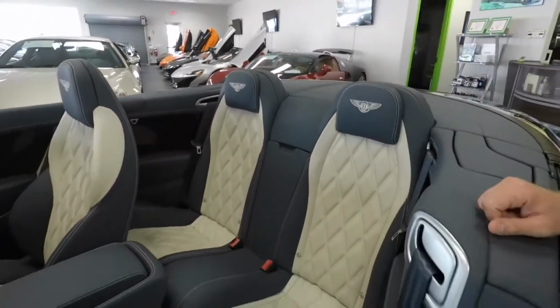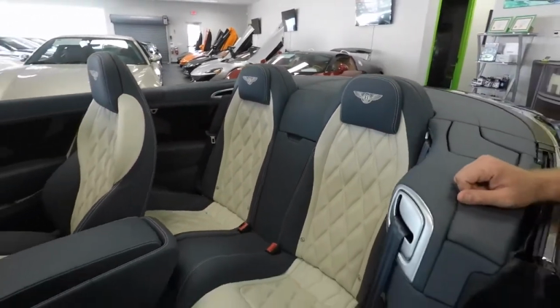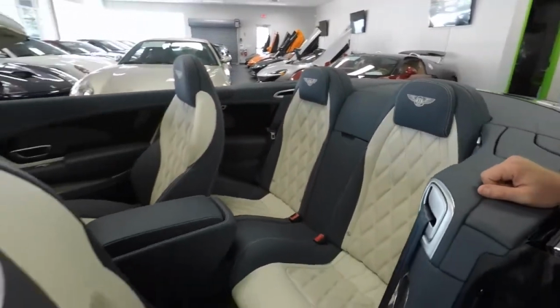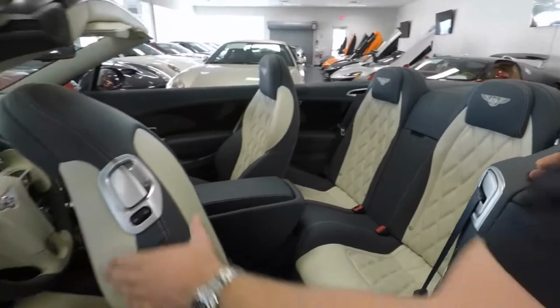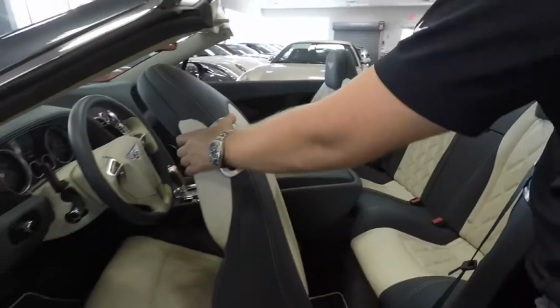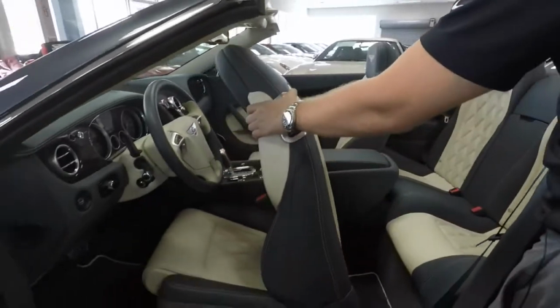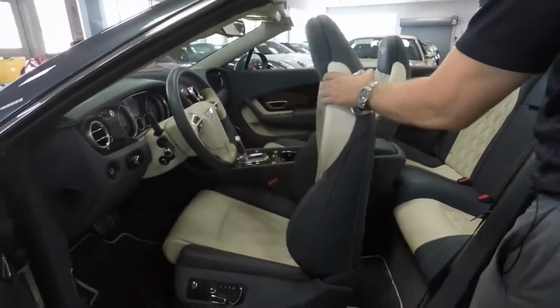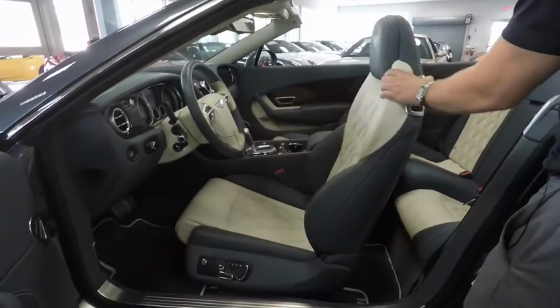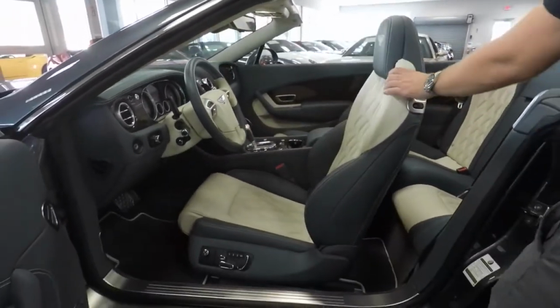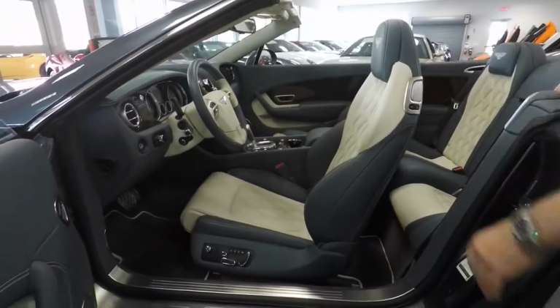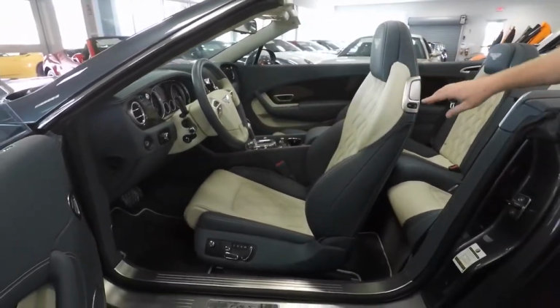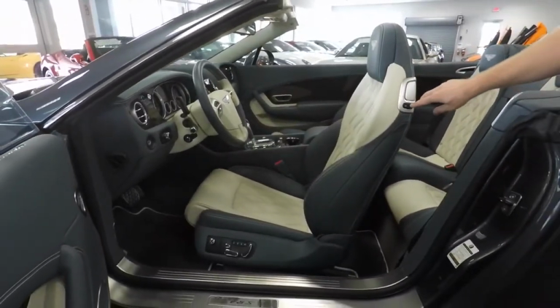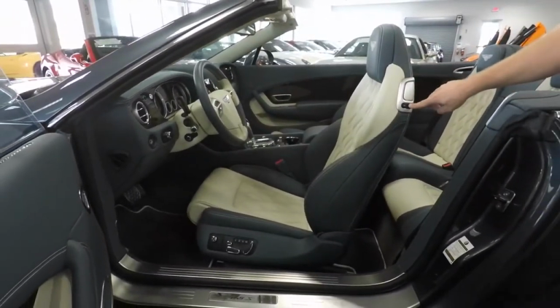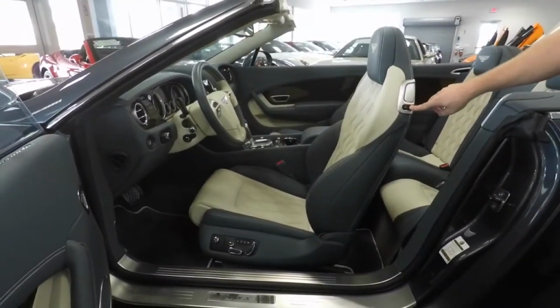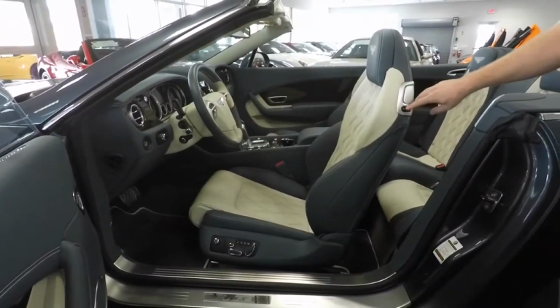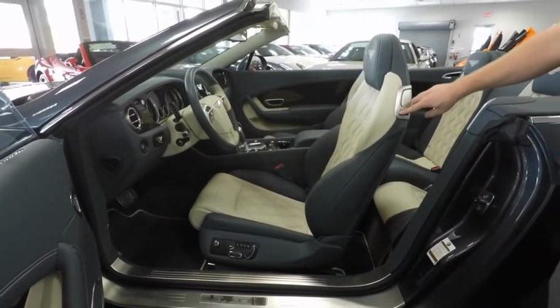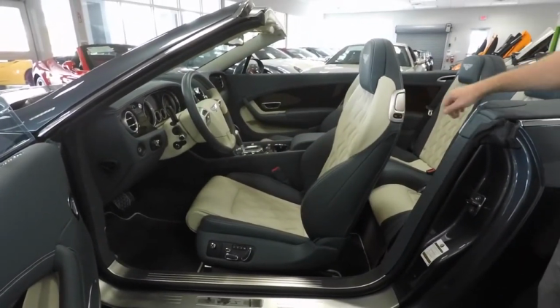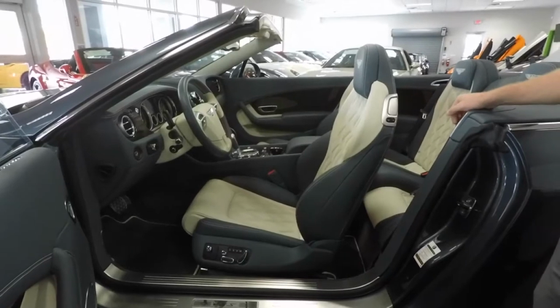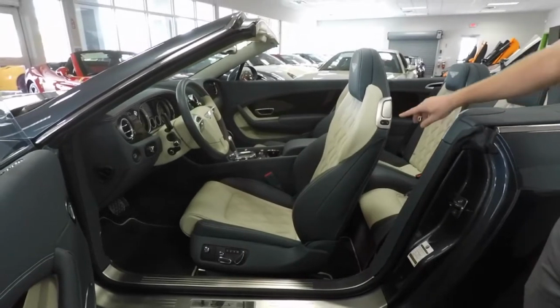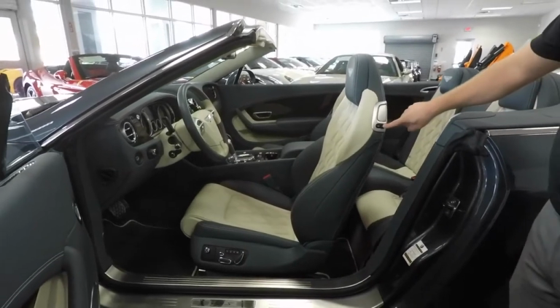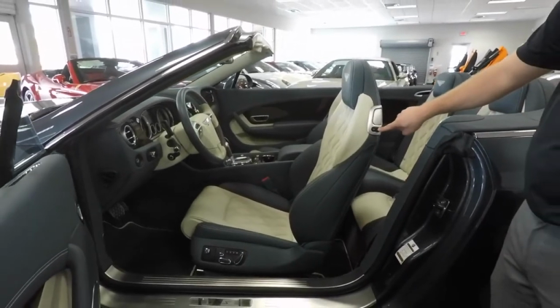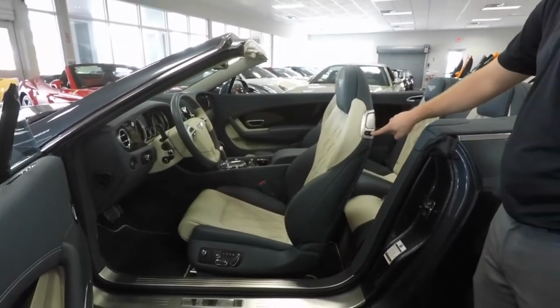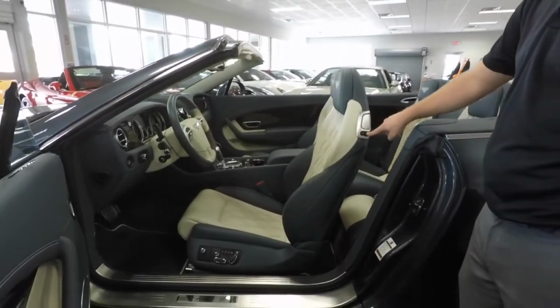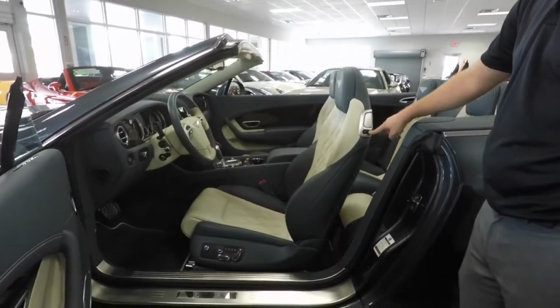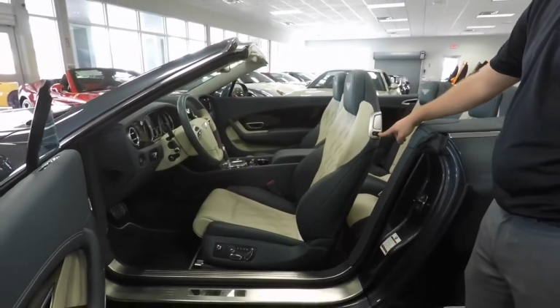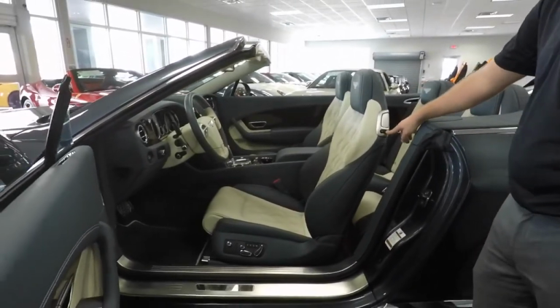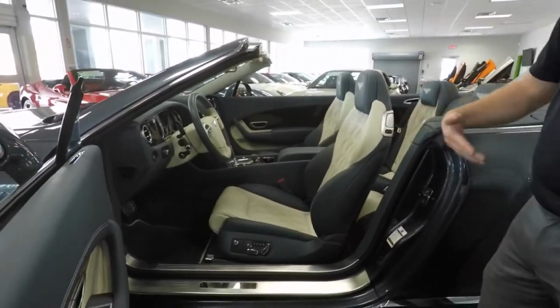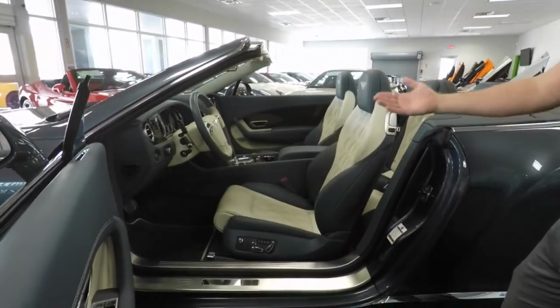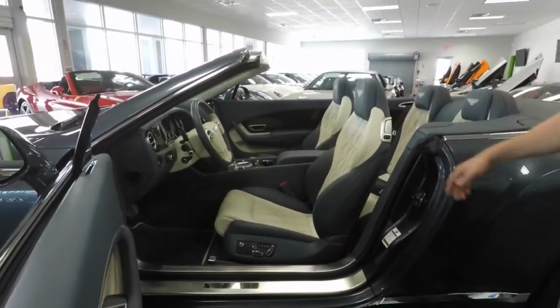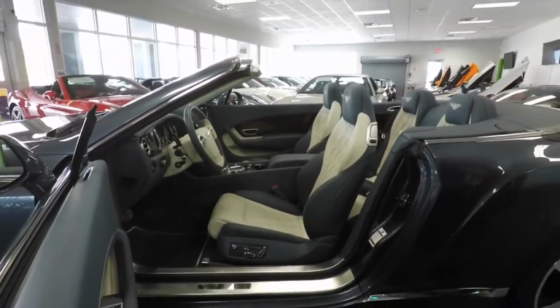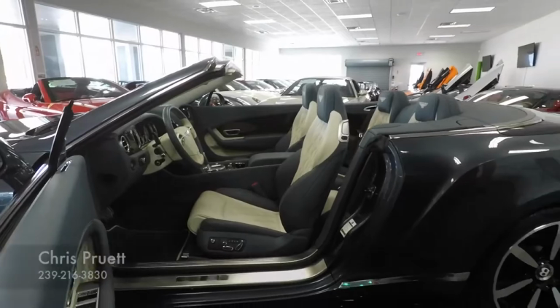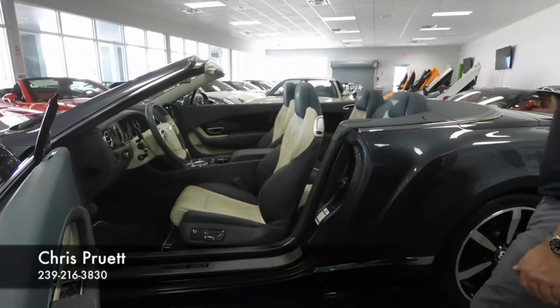You'll see the seat went forward. If I have somebody in the back seat, I can just put the seat back and adjust exactly how far back it can go, or if I want it to just go all the way back, I can do that and still have good entry into the car.